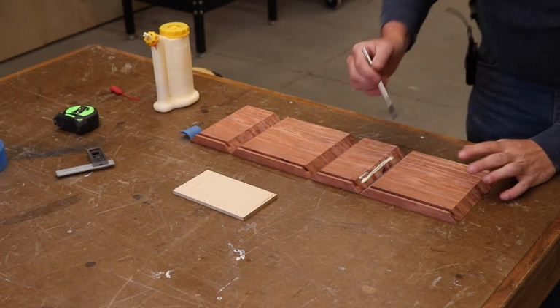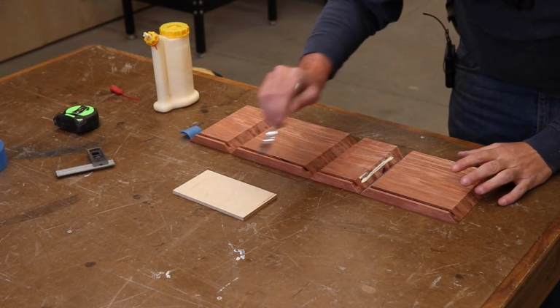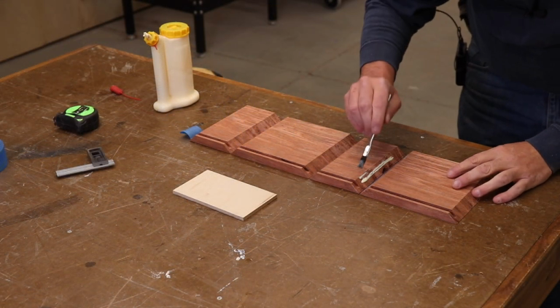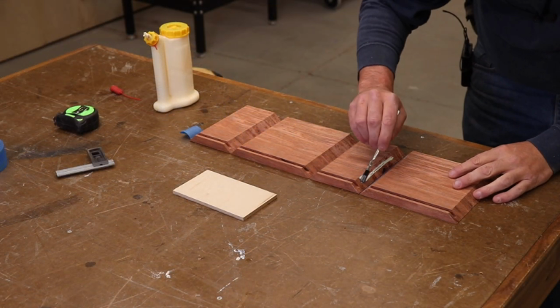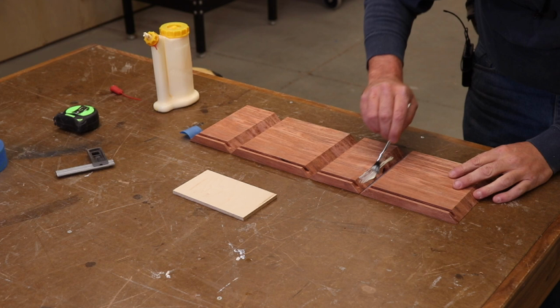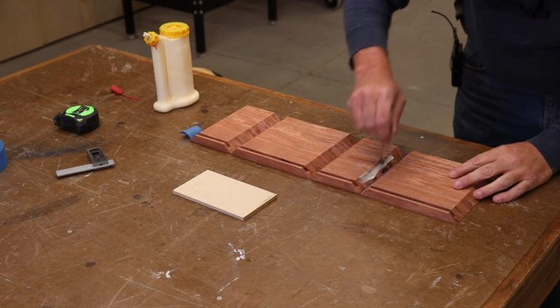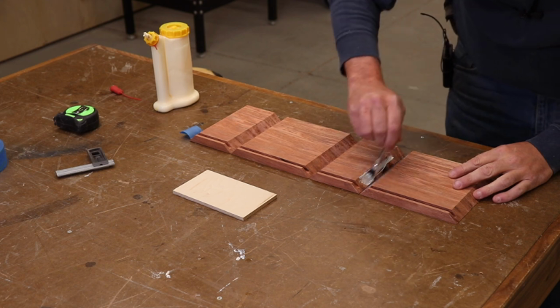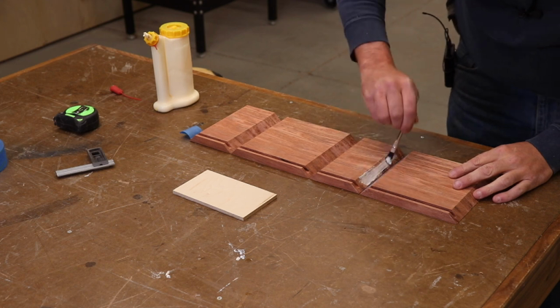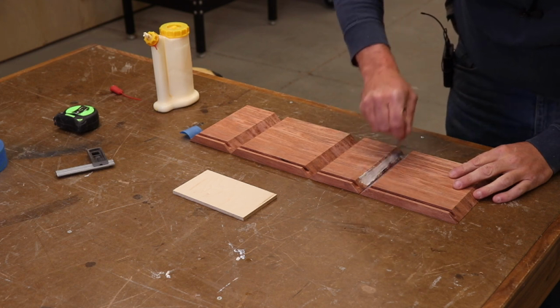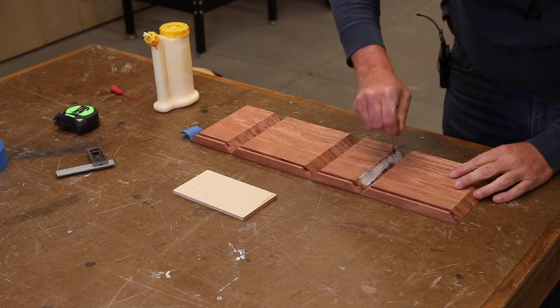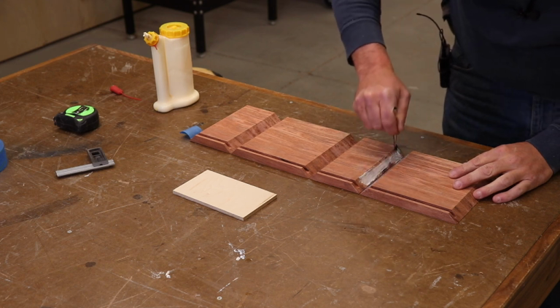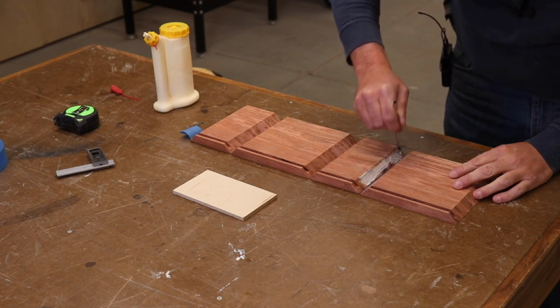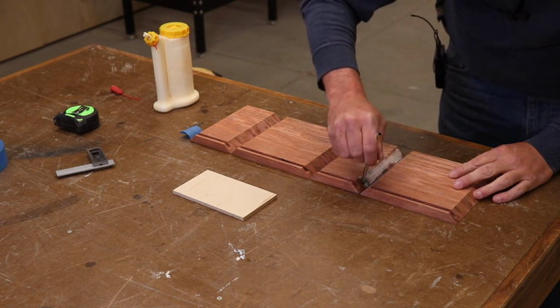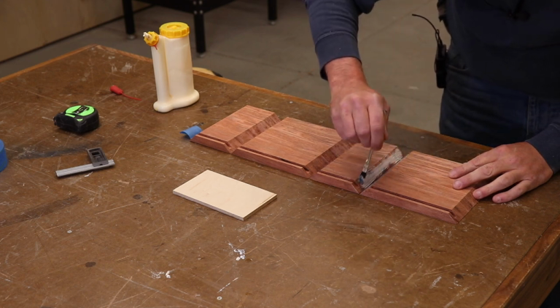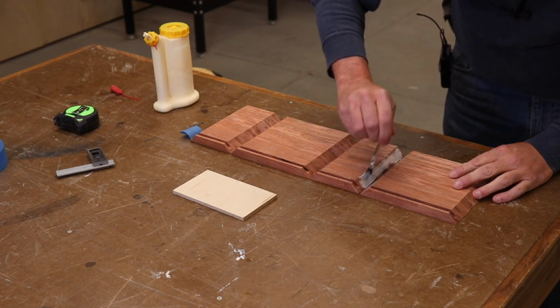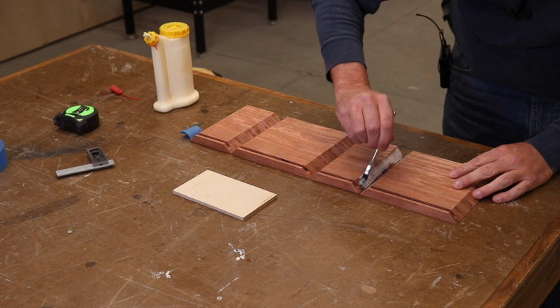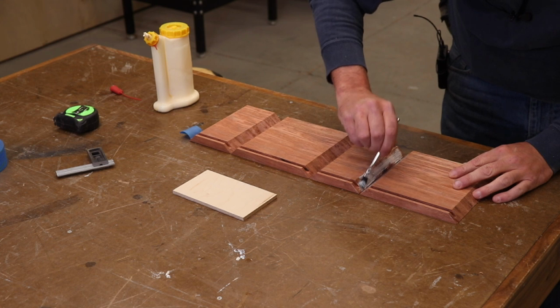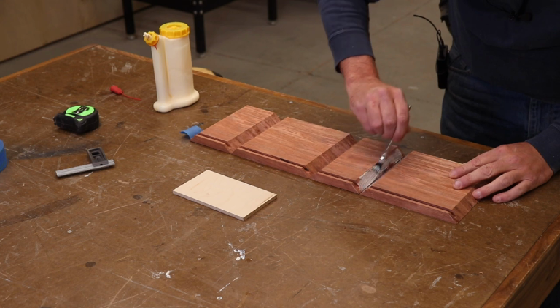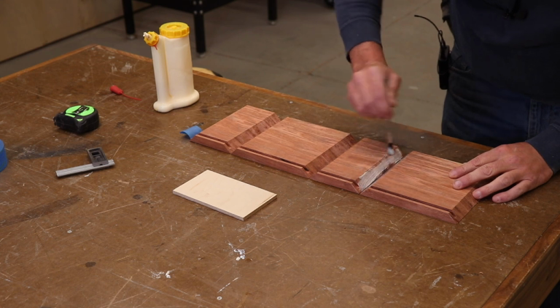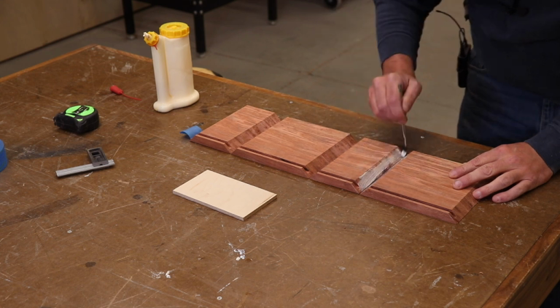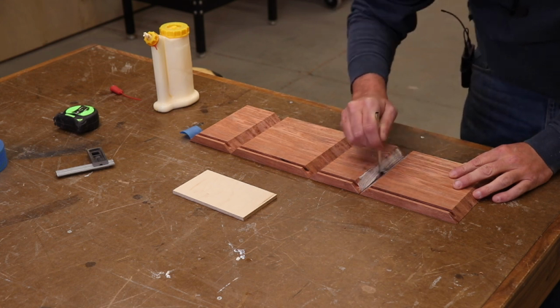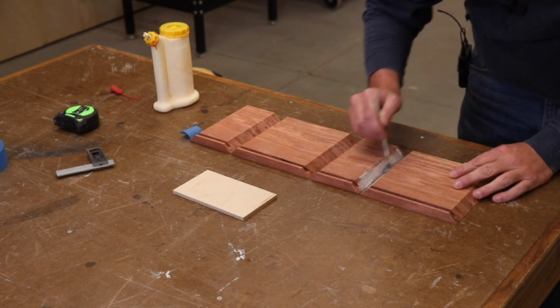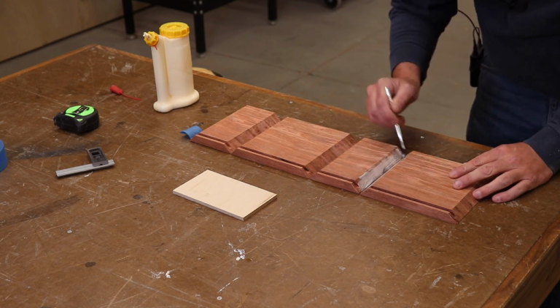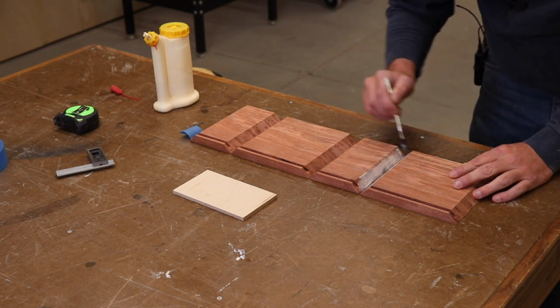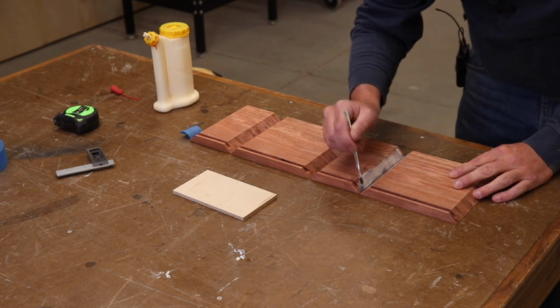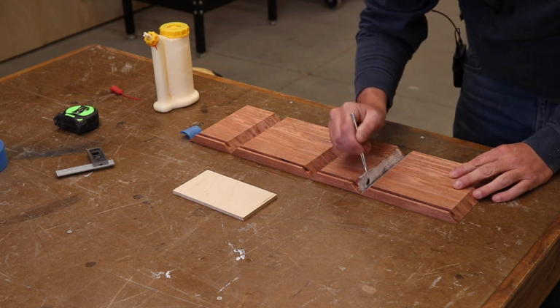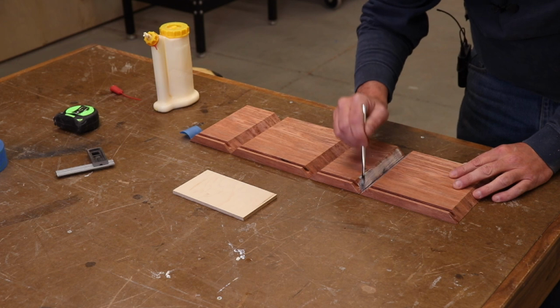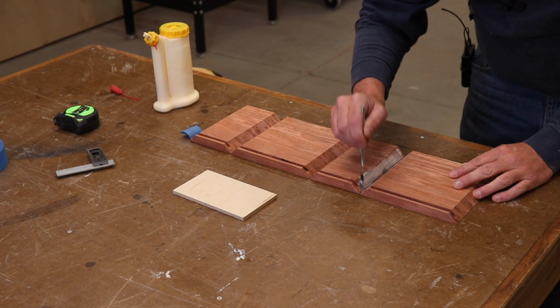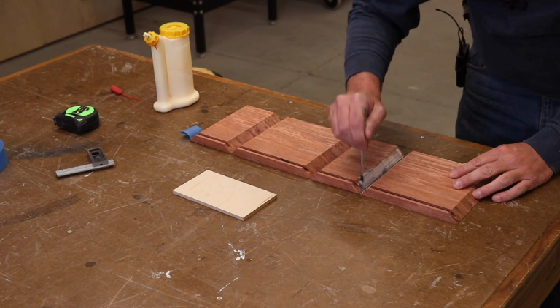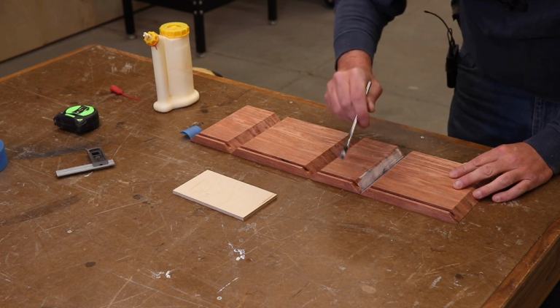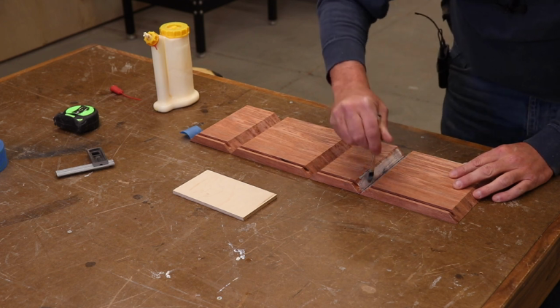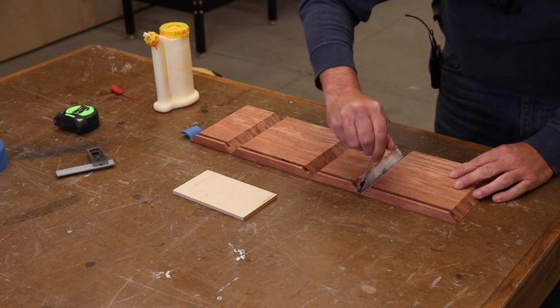Now with the bottom all set up, we're just going to go ahead and glue this up. These joints came out great right off the saw. I'm super happy with how that sled functioned.